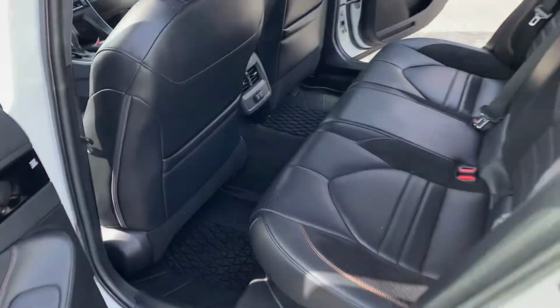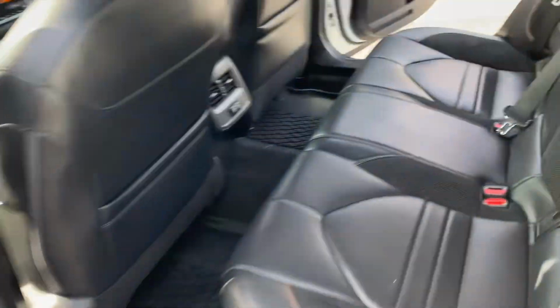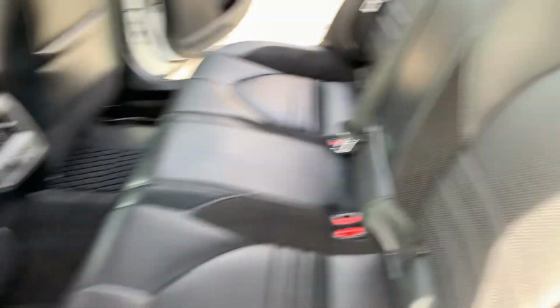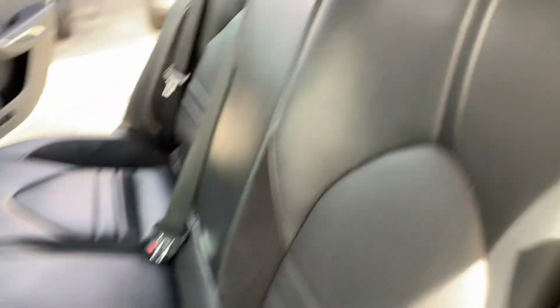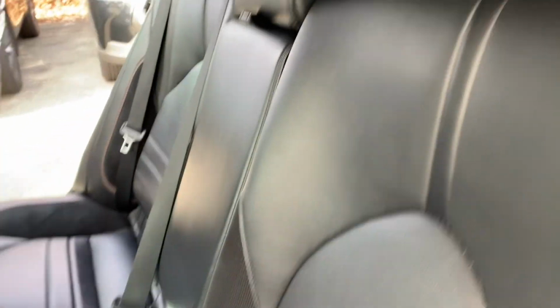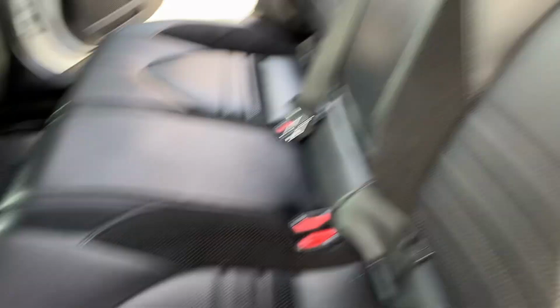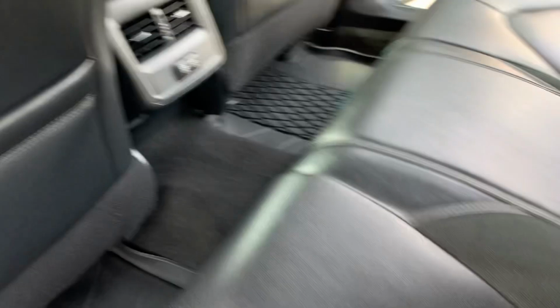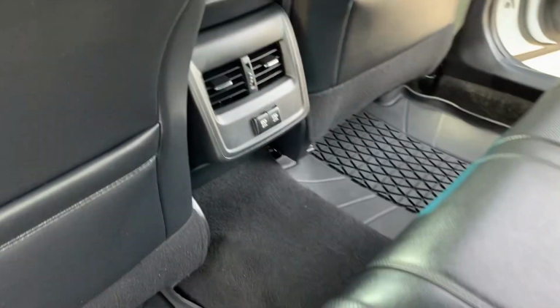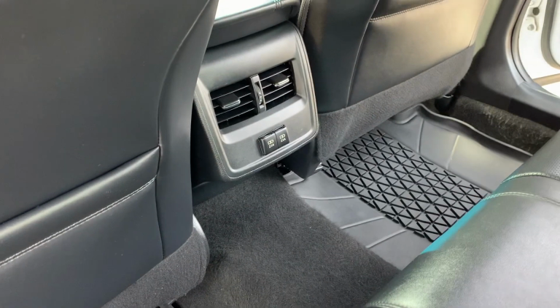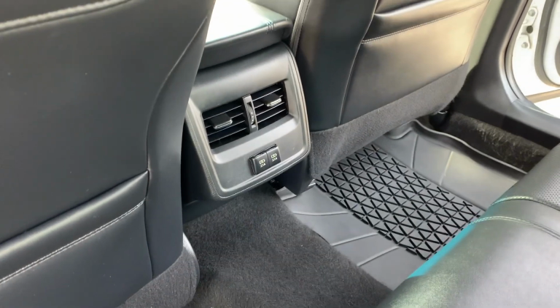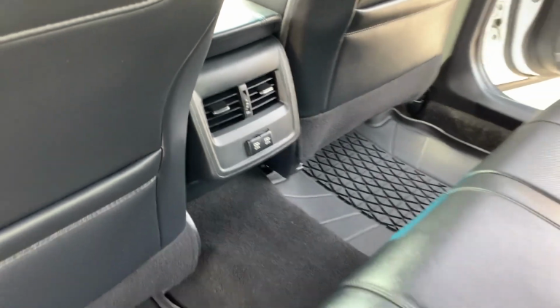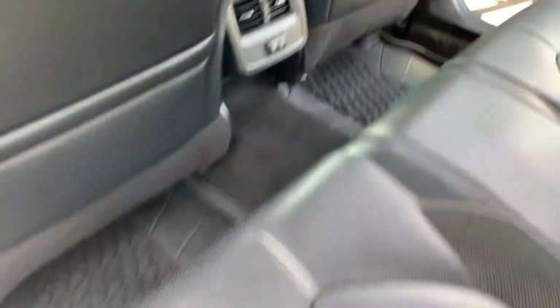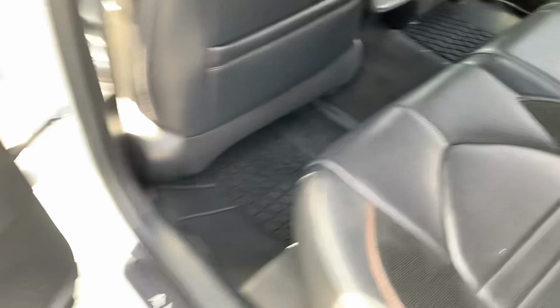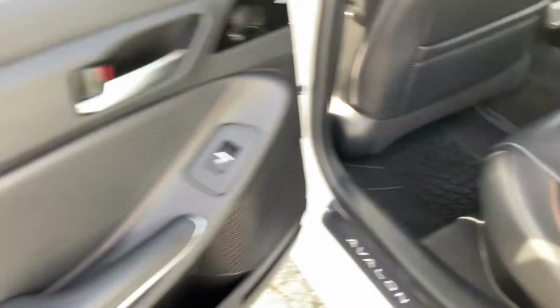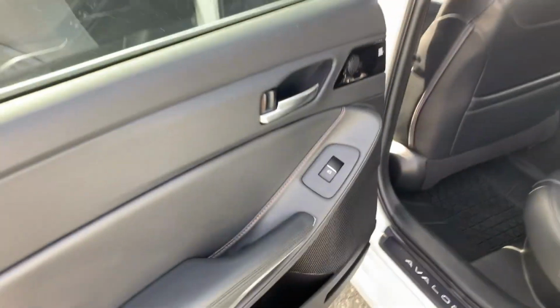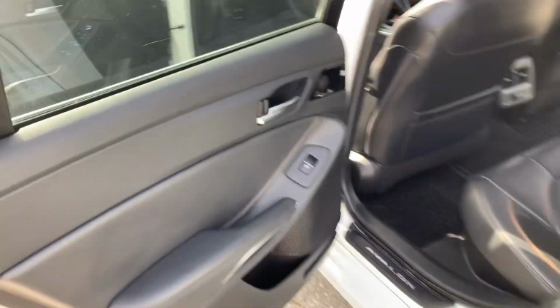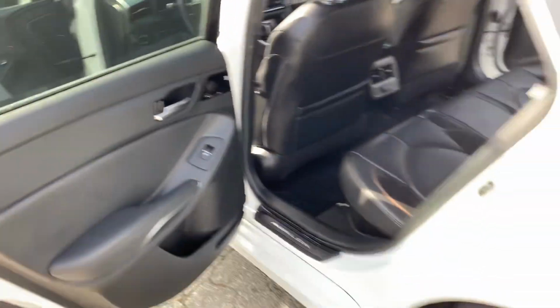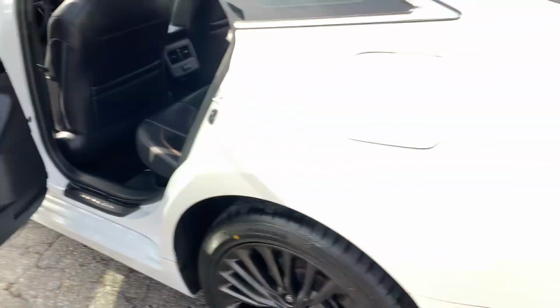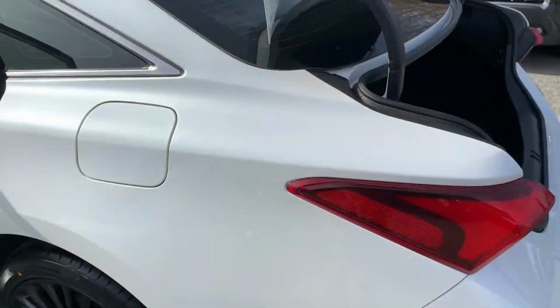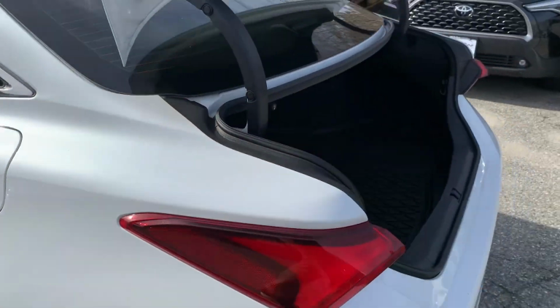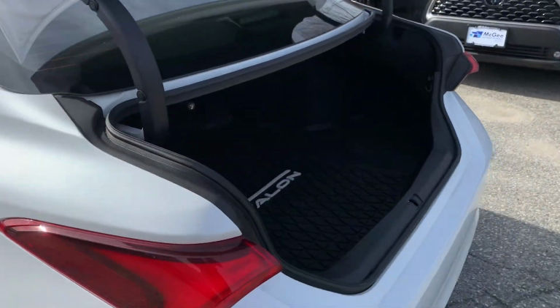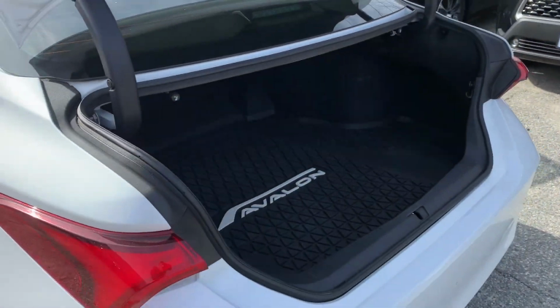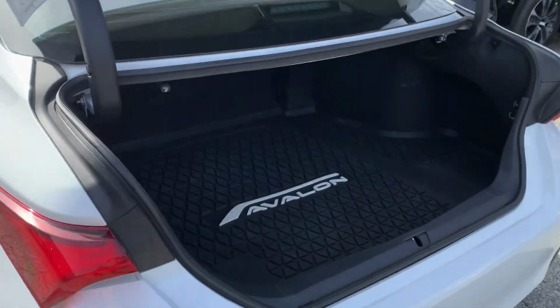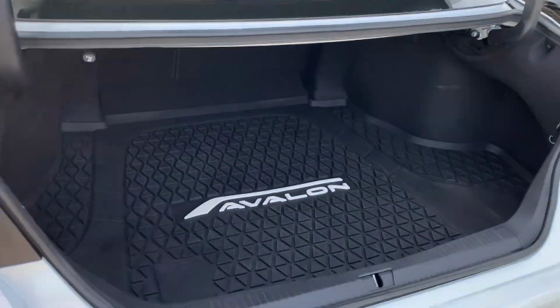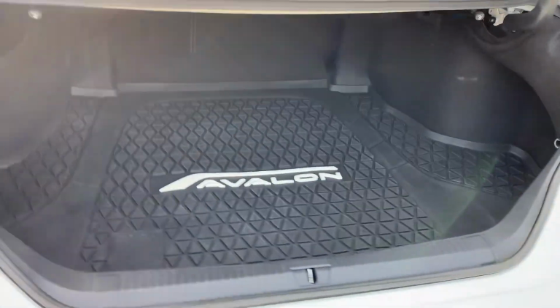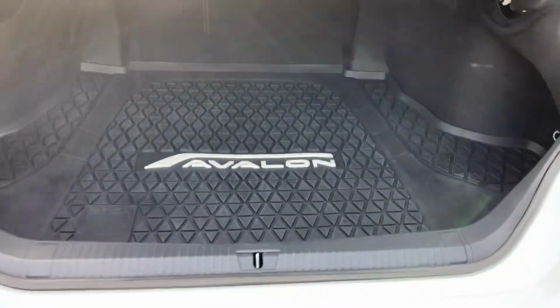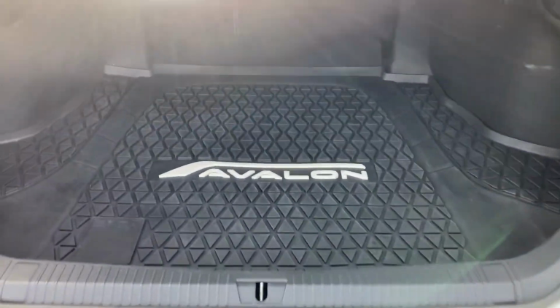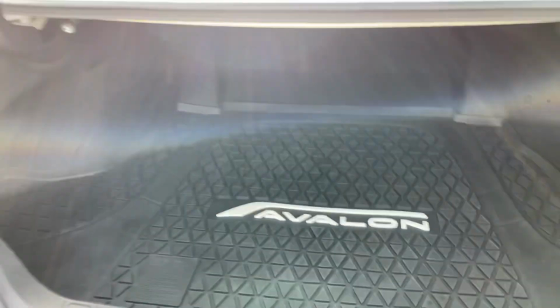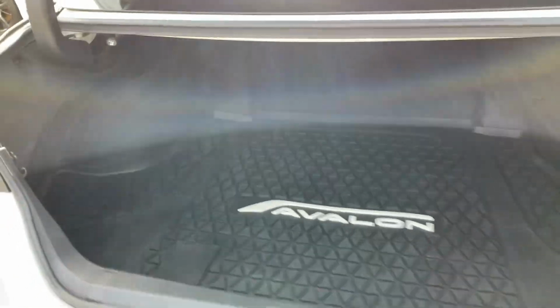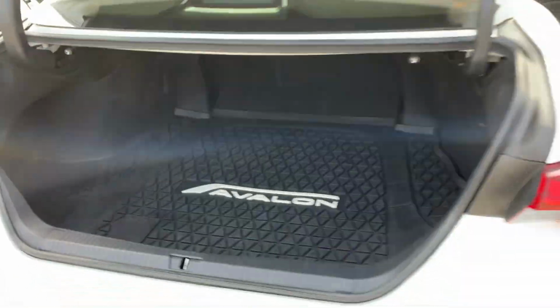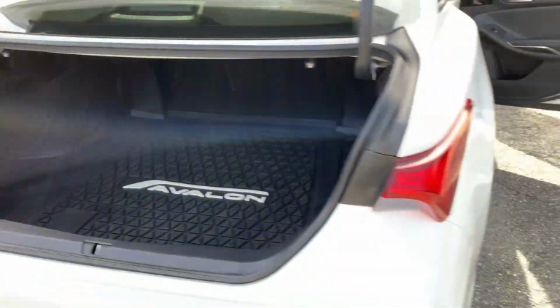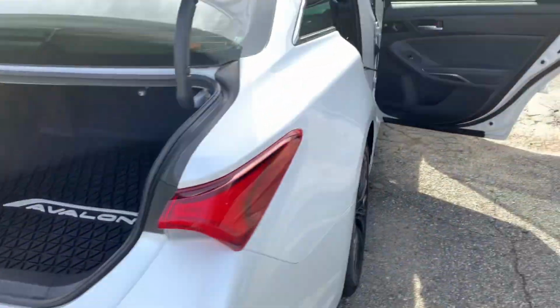Here in the second row, very clean. You have your AC vents and also your USBs. JBL sound system throughout. Here's the trunk, very spacious, does come with the Avalon mat.